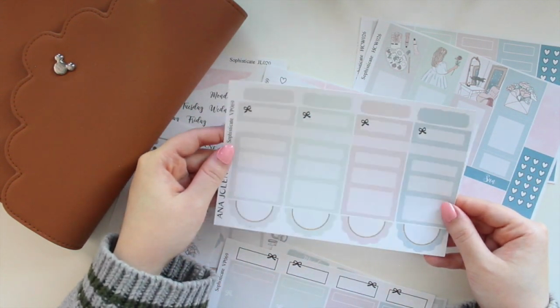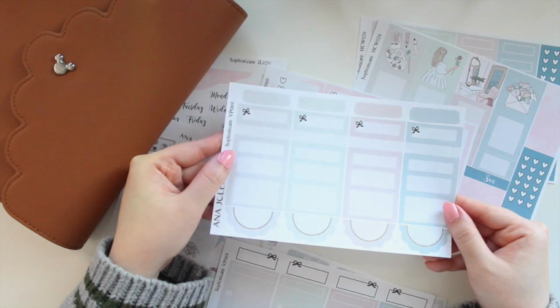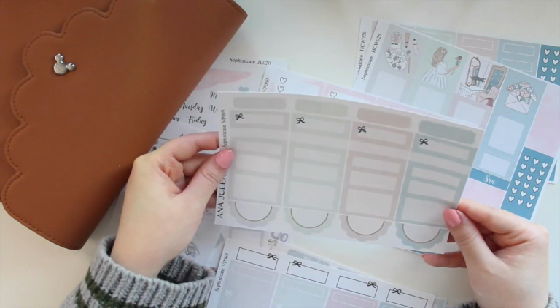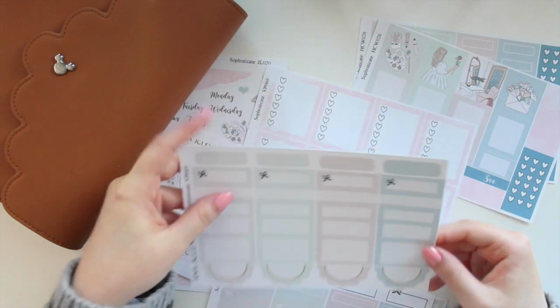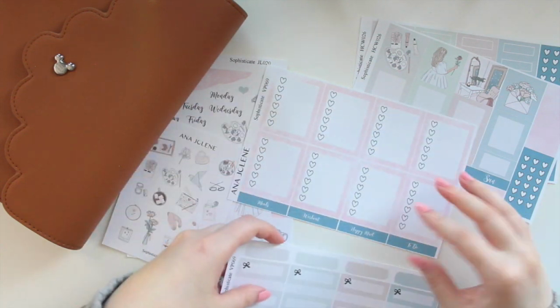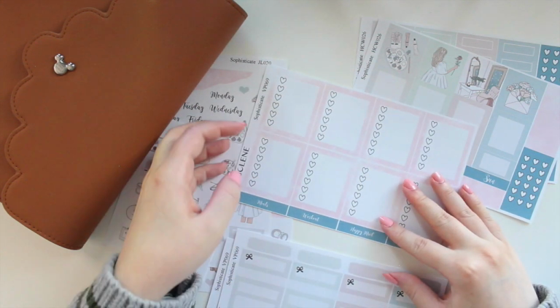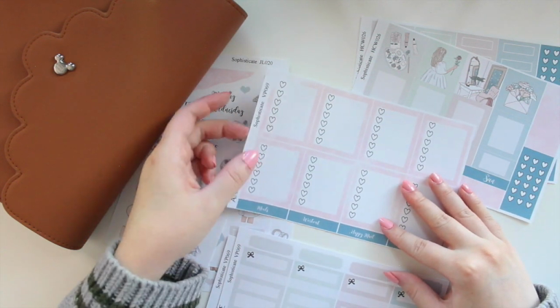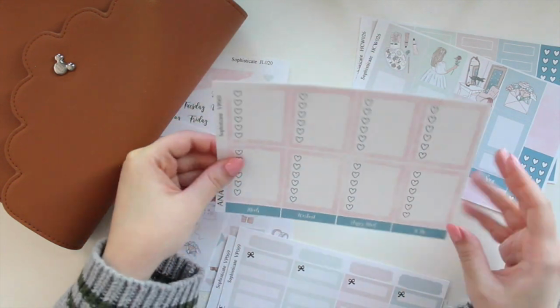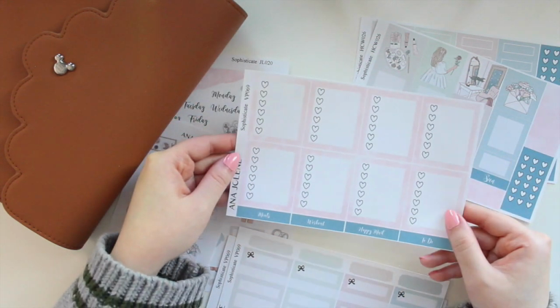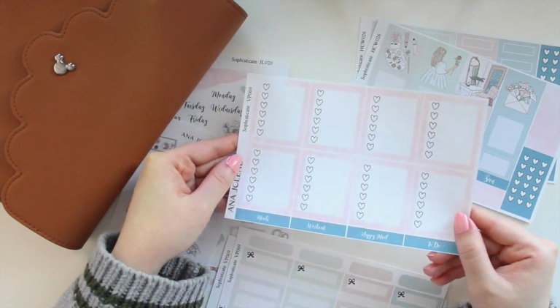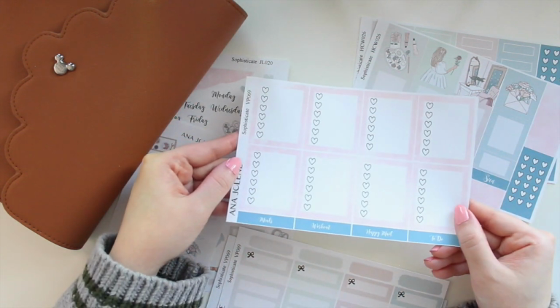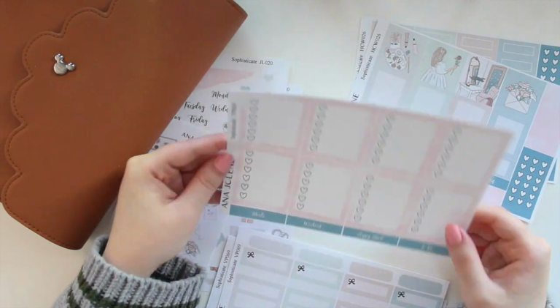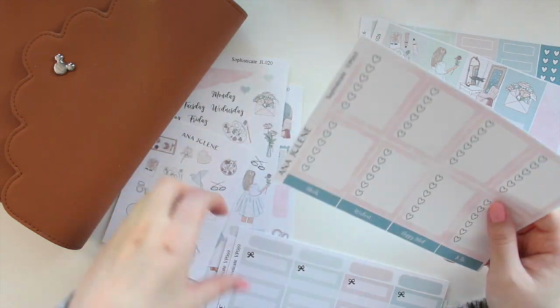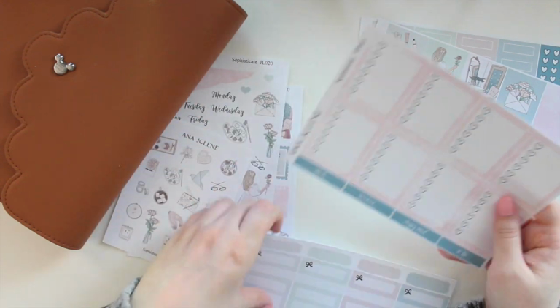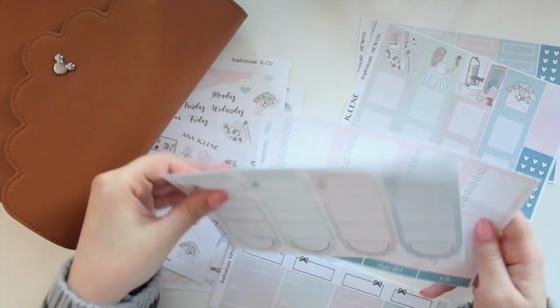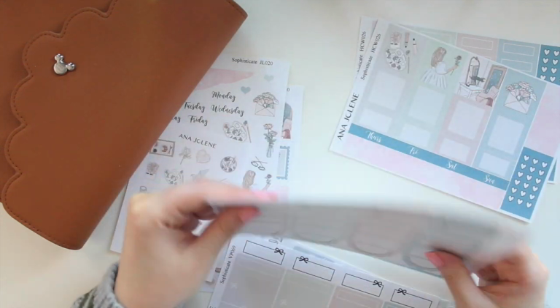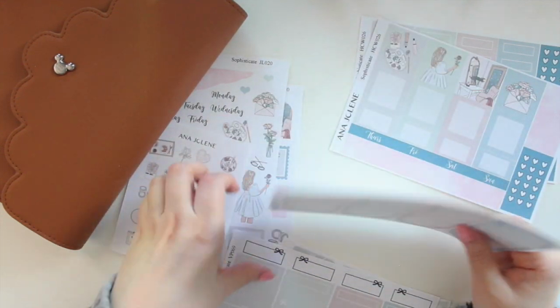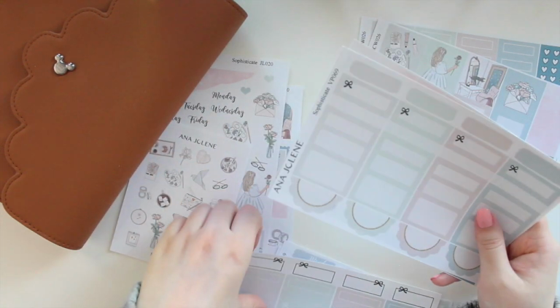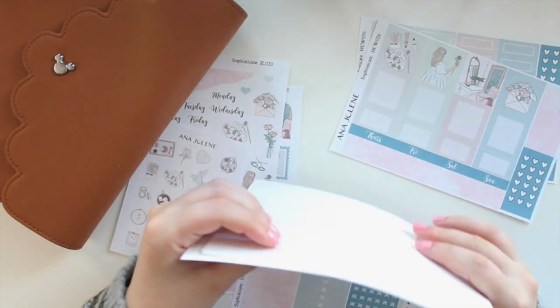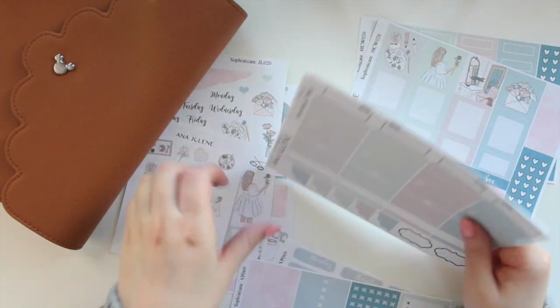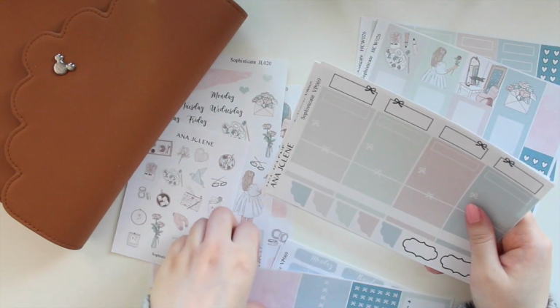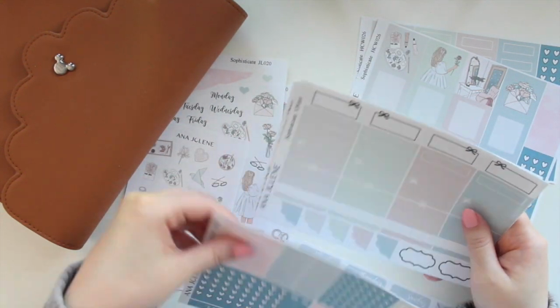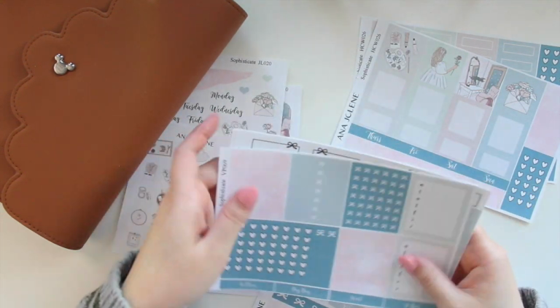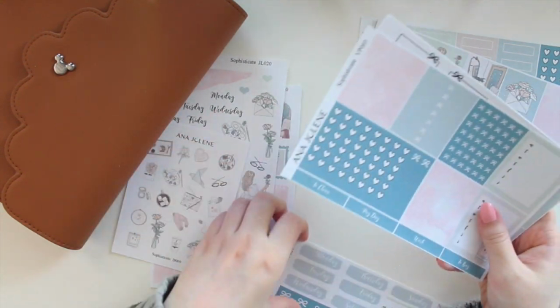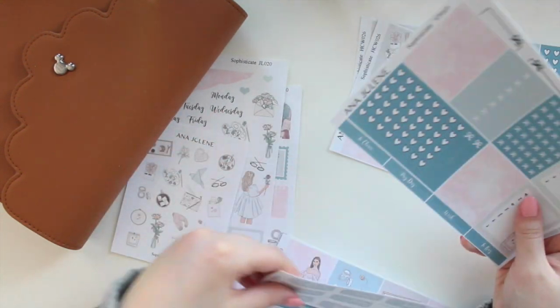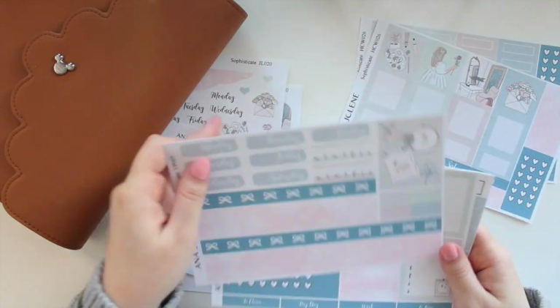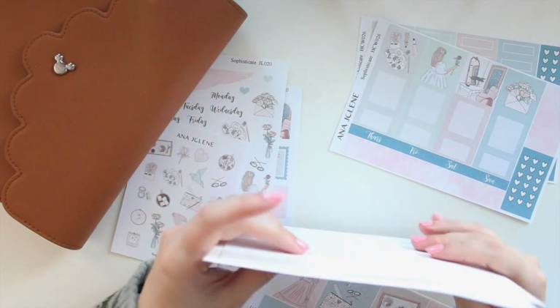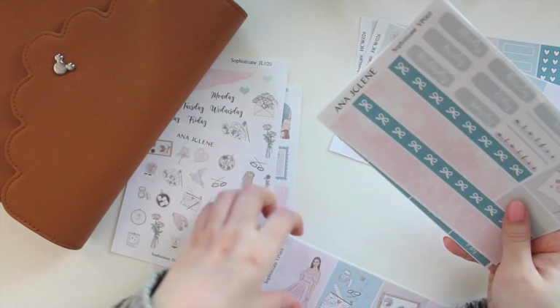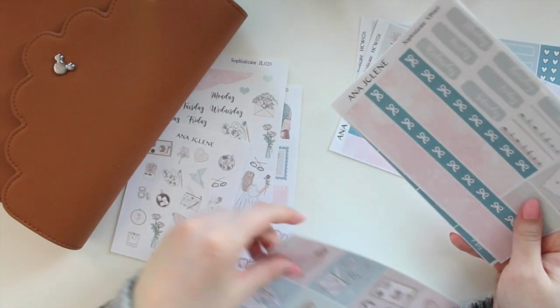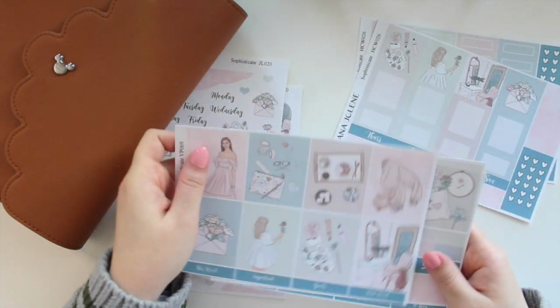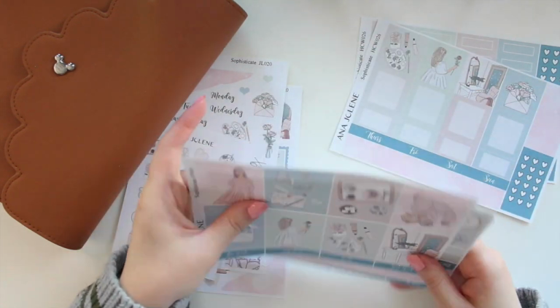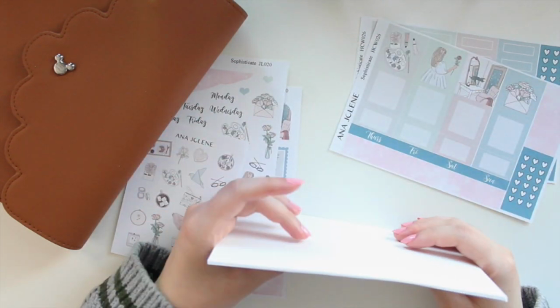If you order the full kit you also get the solid box page with all the beautiful colors, as well as the full box checklist. Again, you can purchase this as a mini — the first four pages — or the full kit, and that is for the vertical weekly.